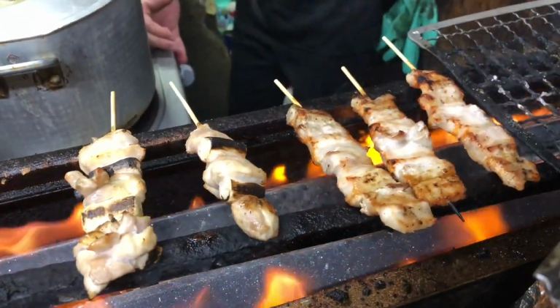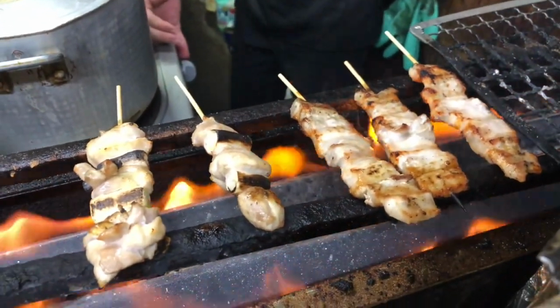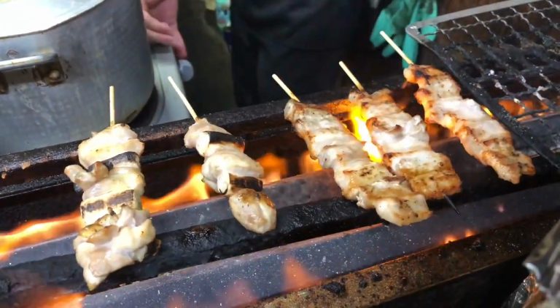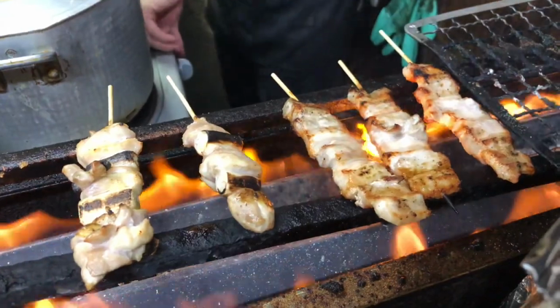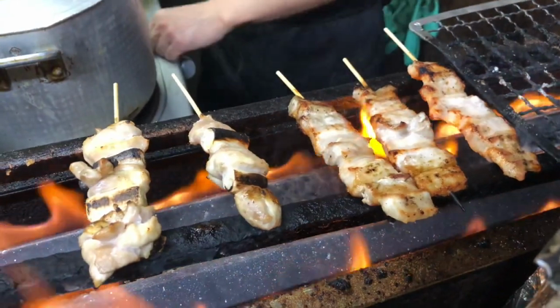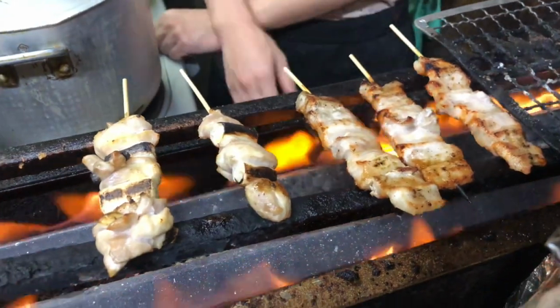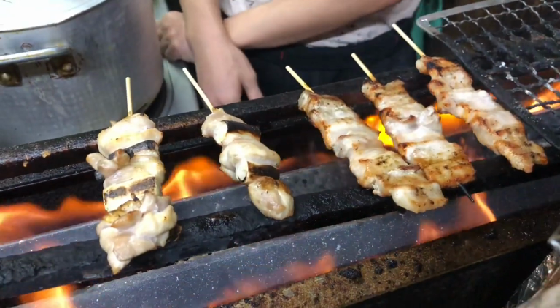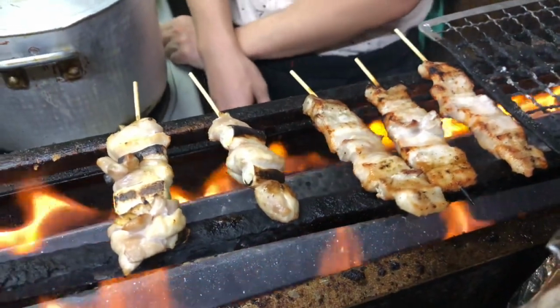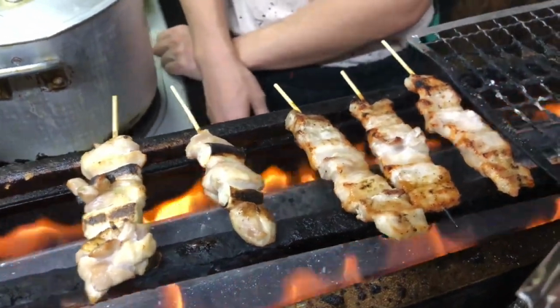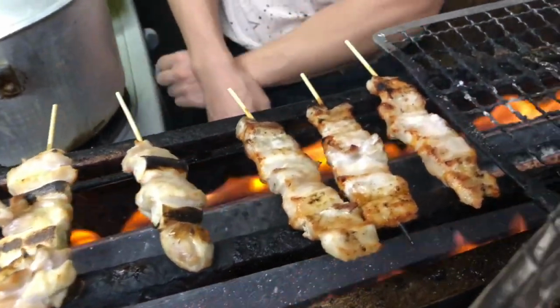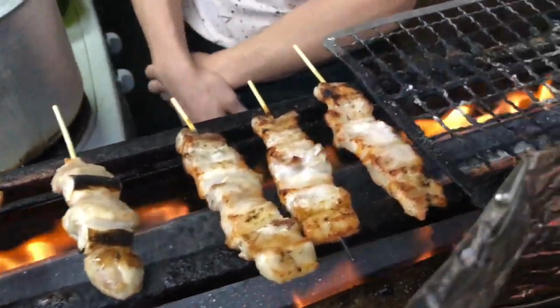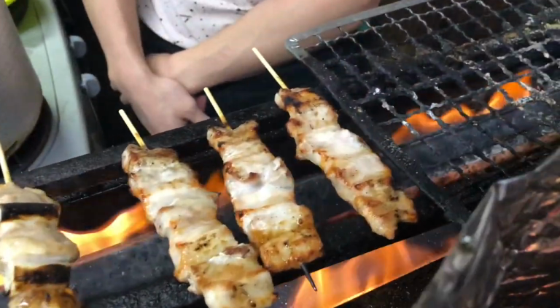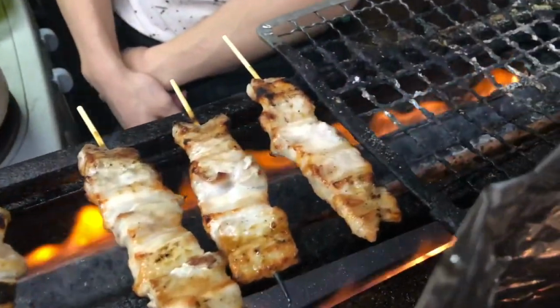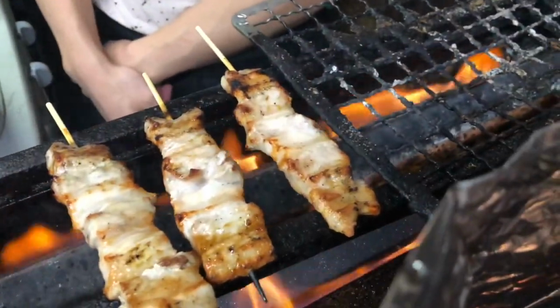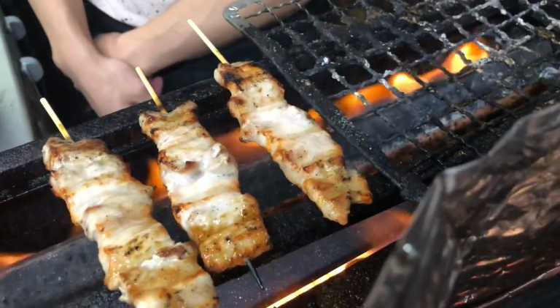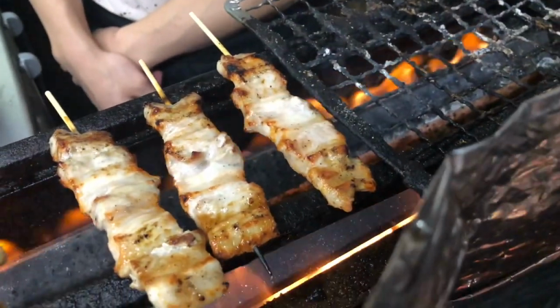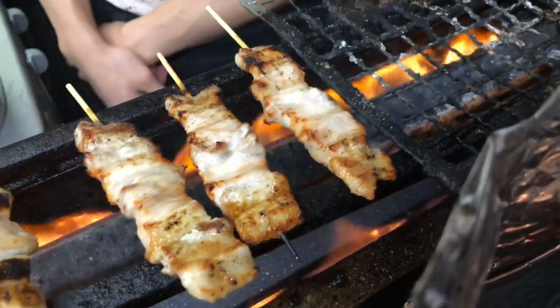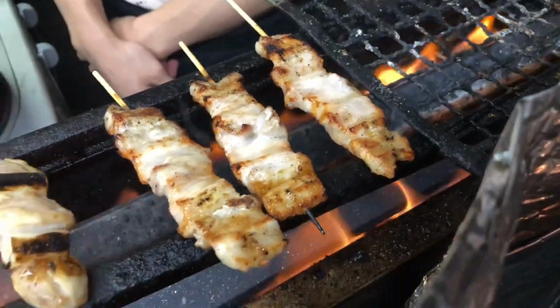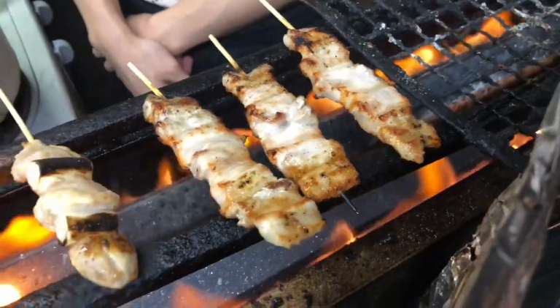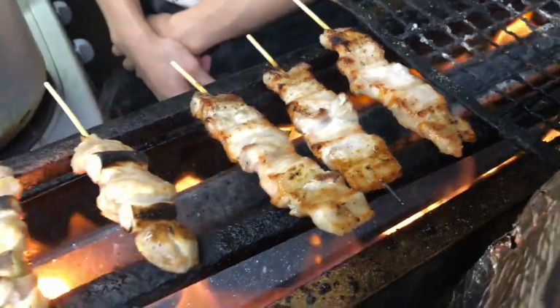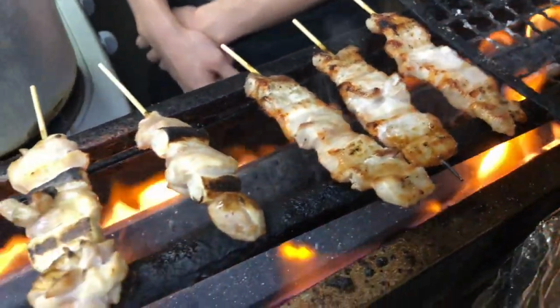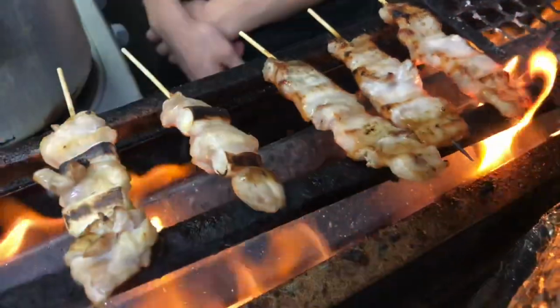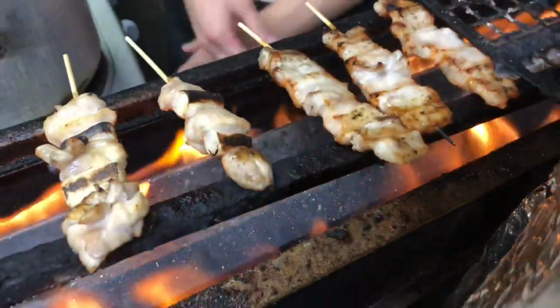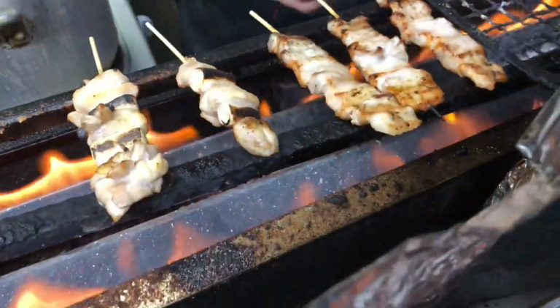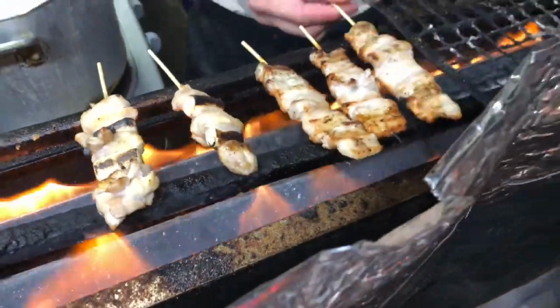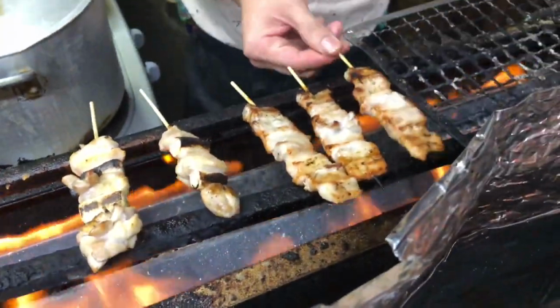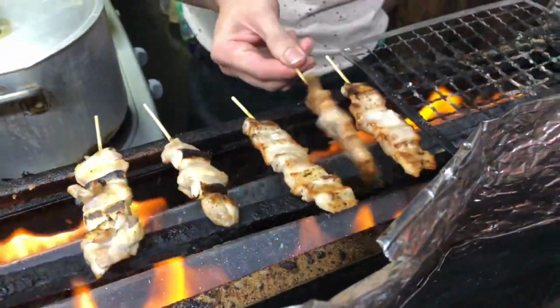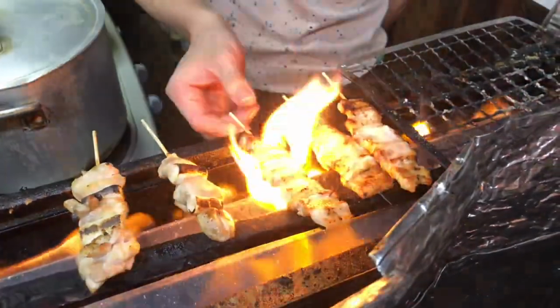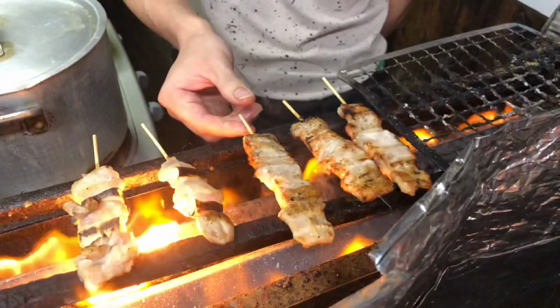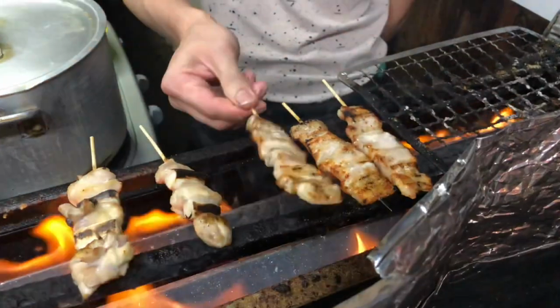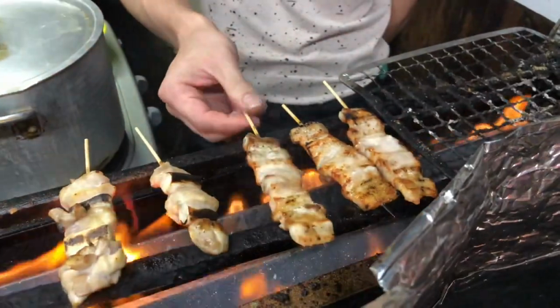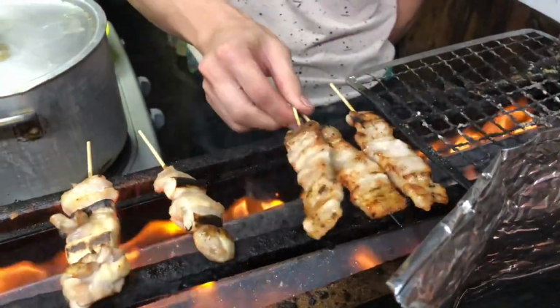Izakaya decor: the interior of an izakaya often features a rustic and cozy aesthetic, with wooden furnishings, paper lanterns, and traditional Japanese decorations. This creates an inviting and warm atmosphere that adds to the overall experience.